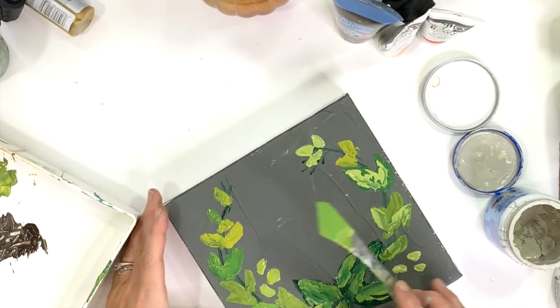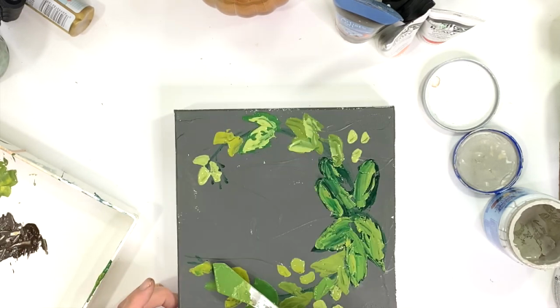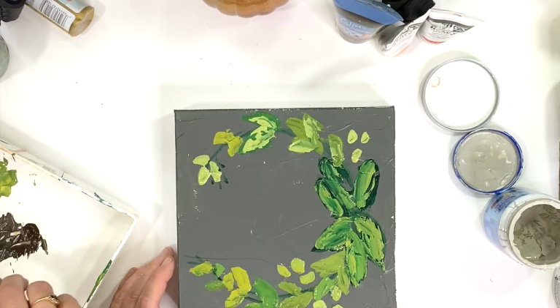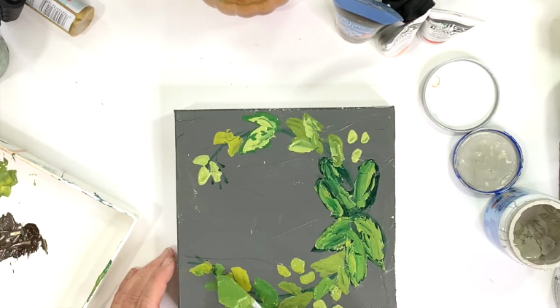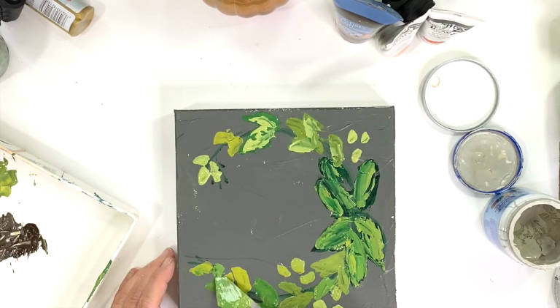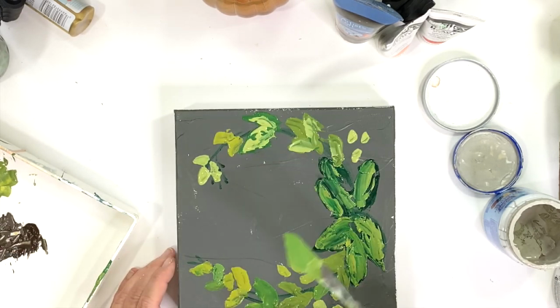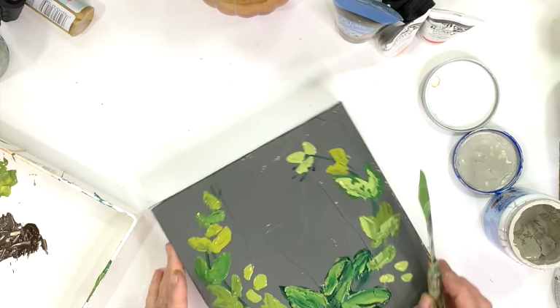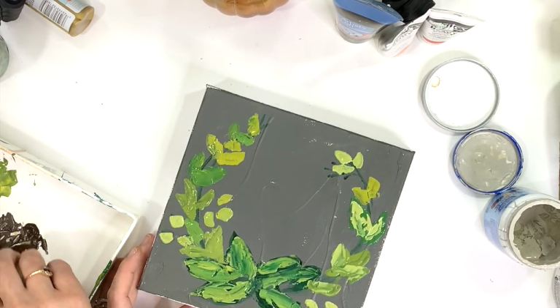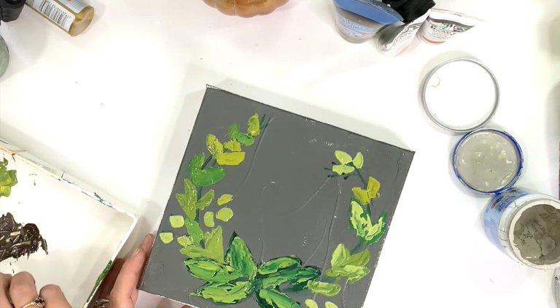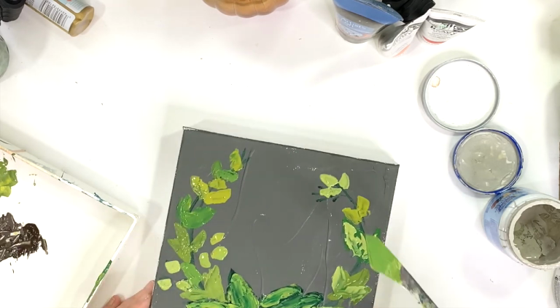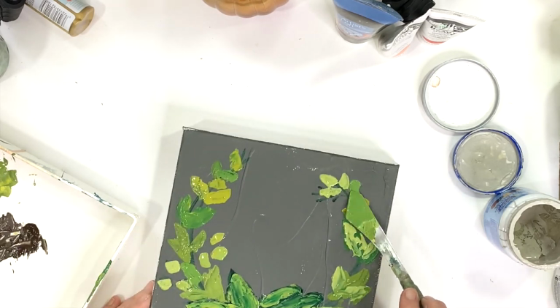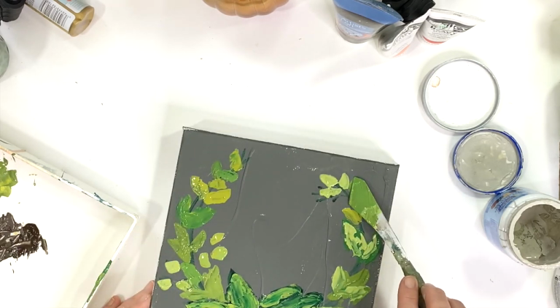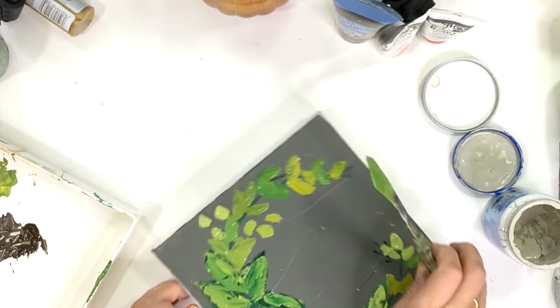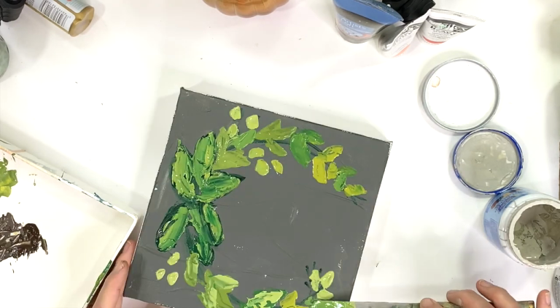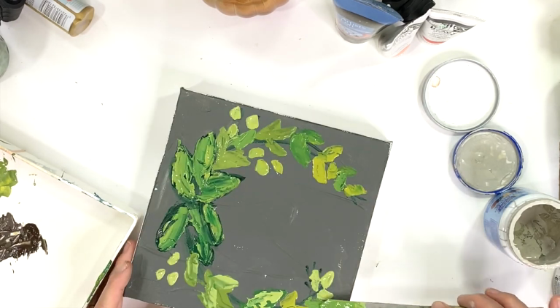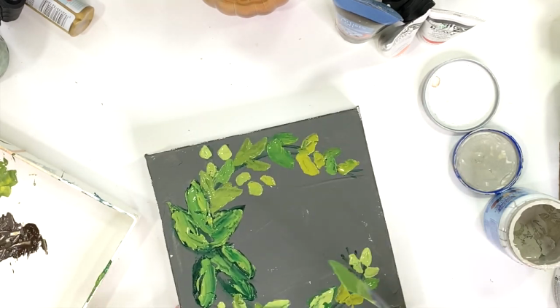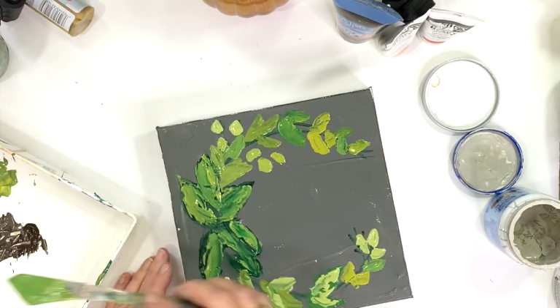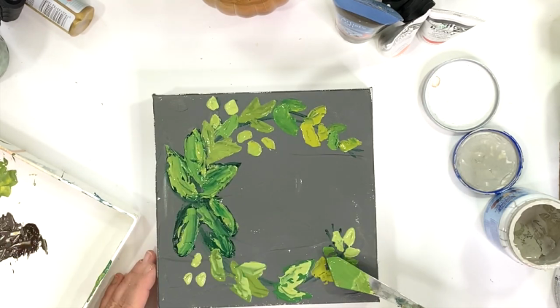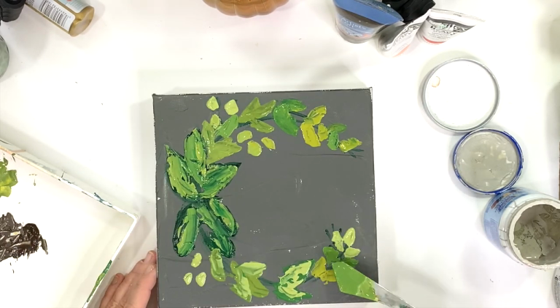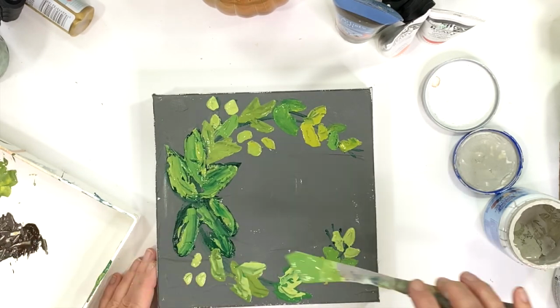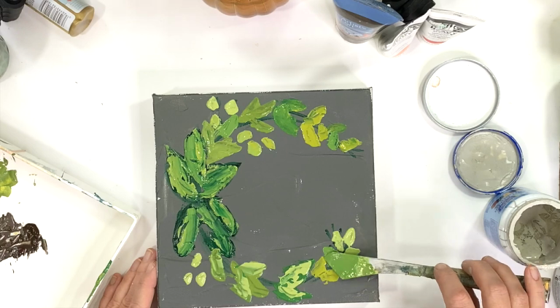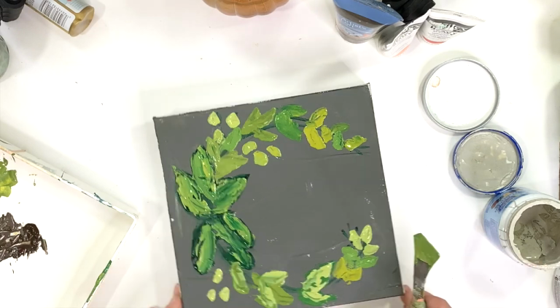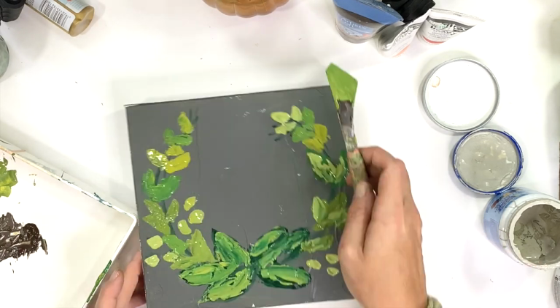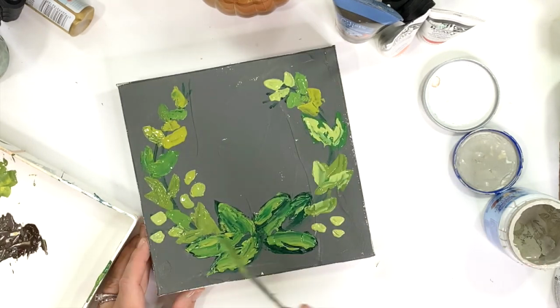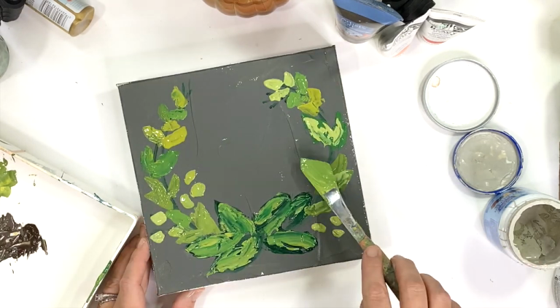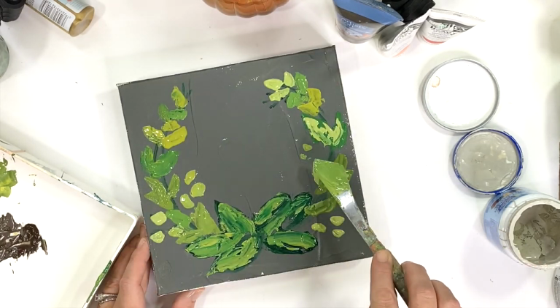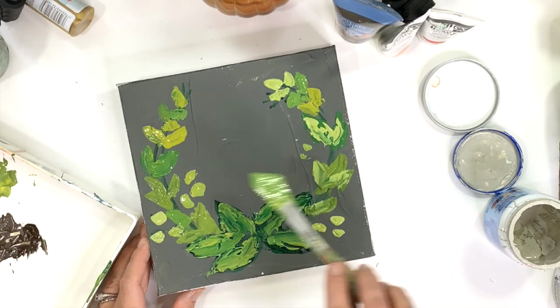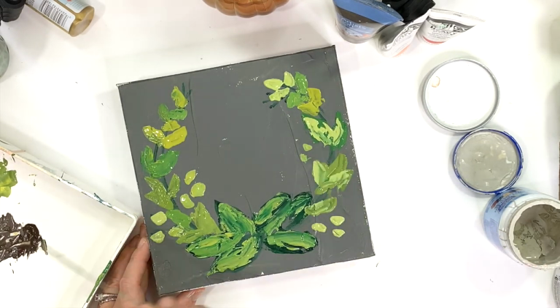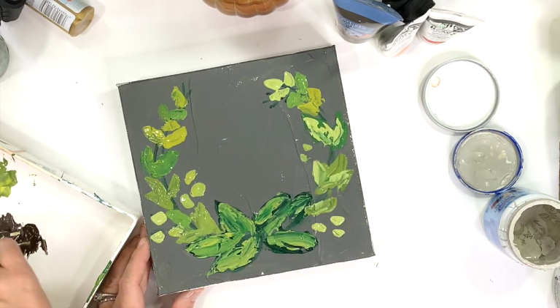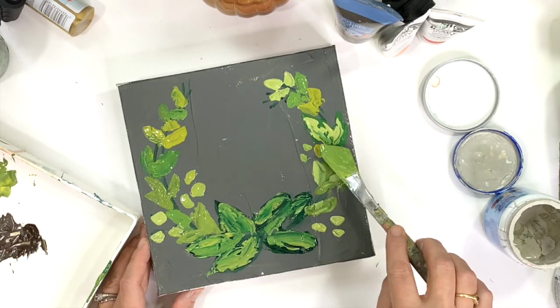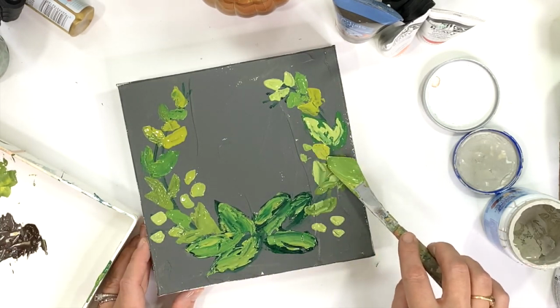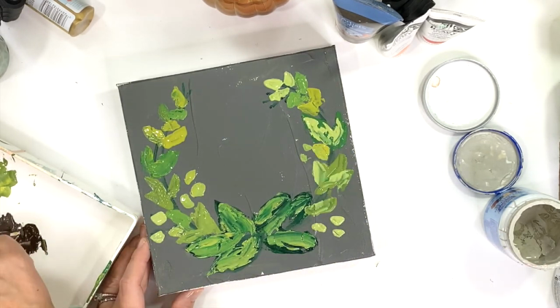Just keep filling in the areas that look a little sparse or need some more greenery. You can add detail and fill in the spaces as you go.